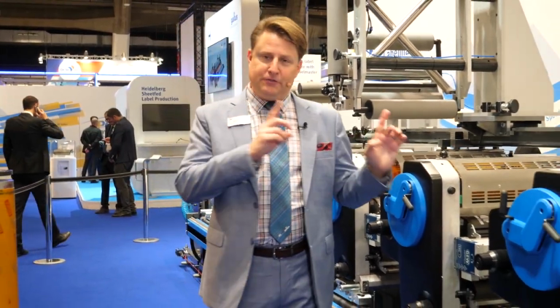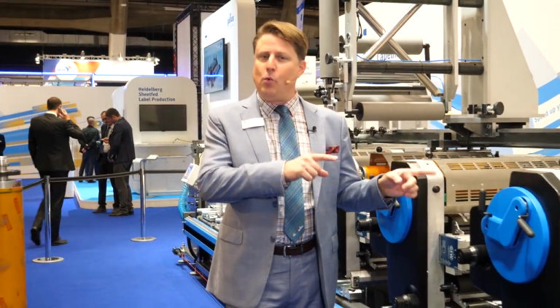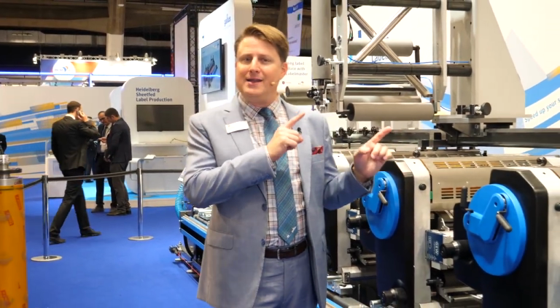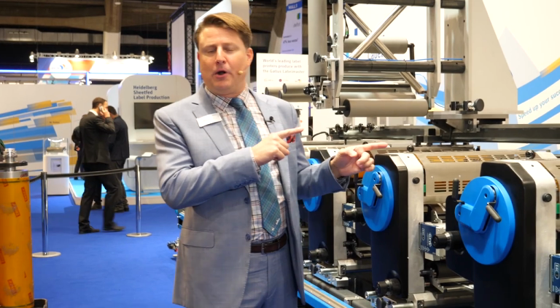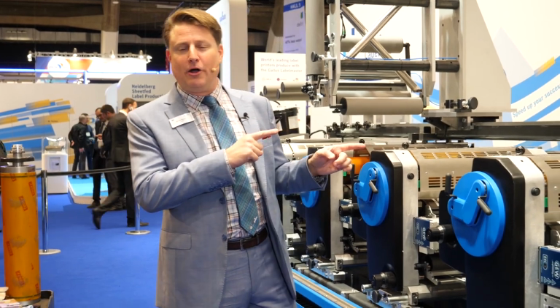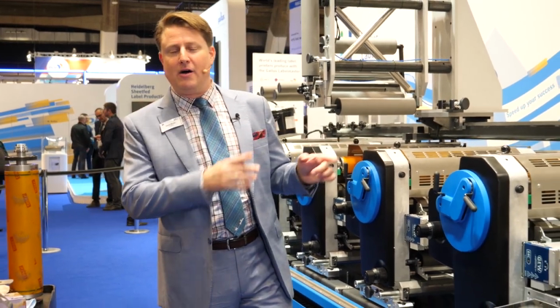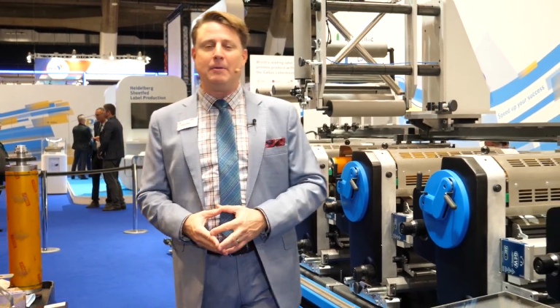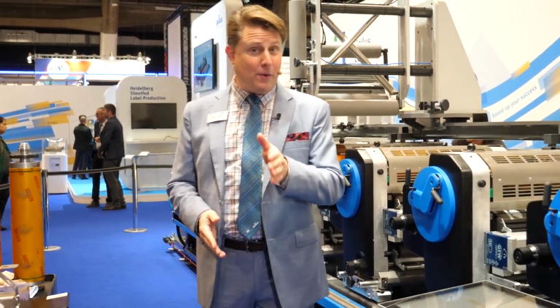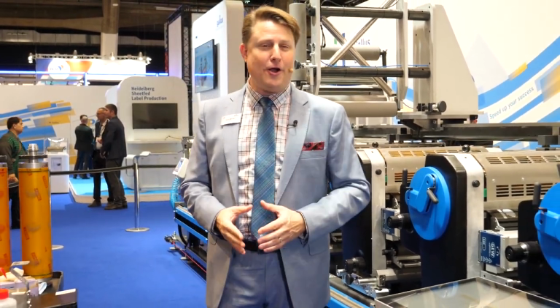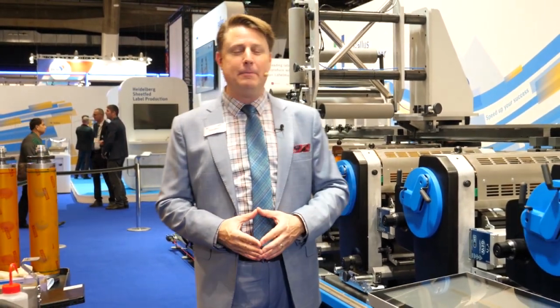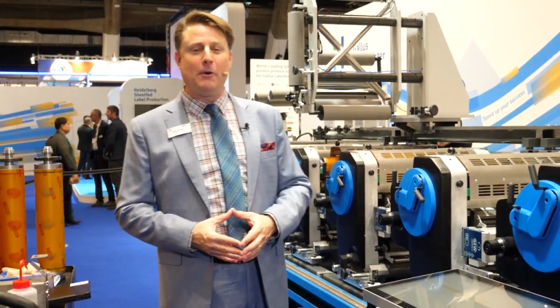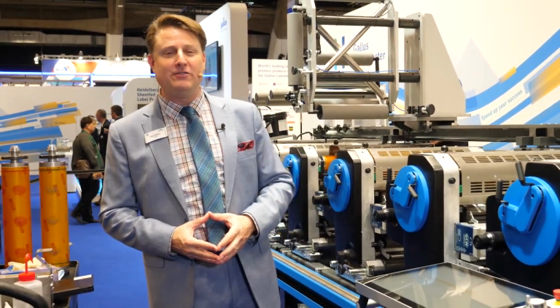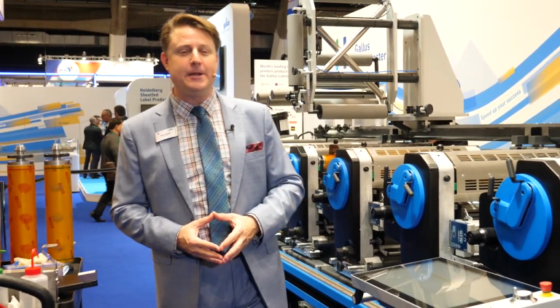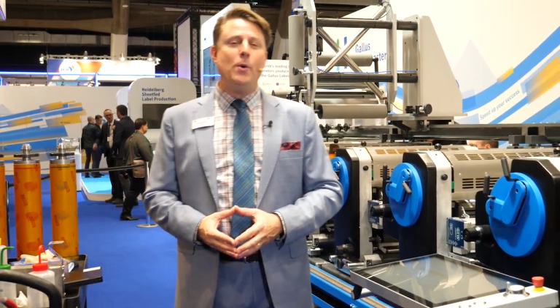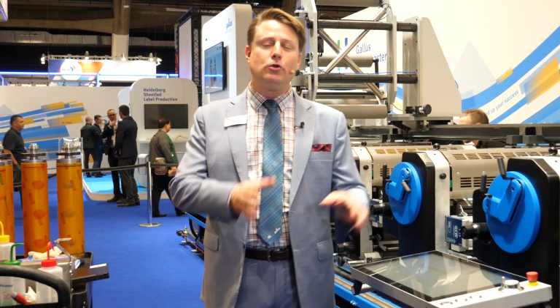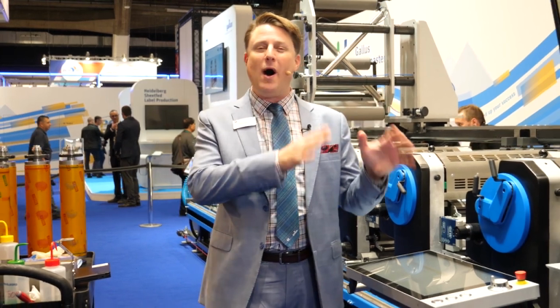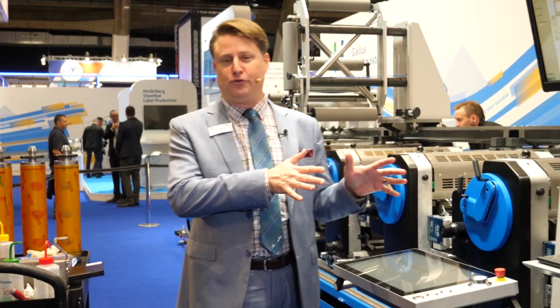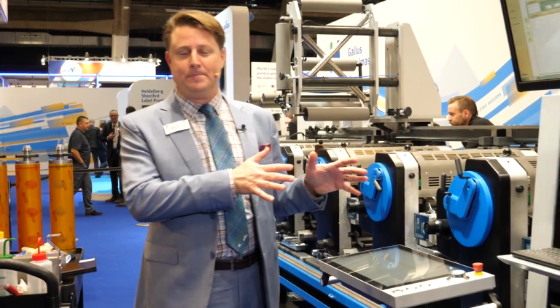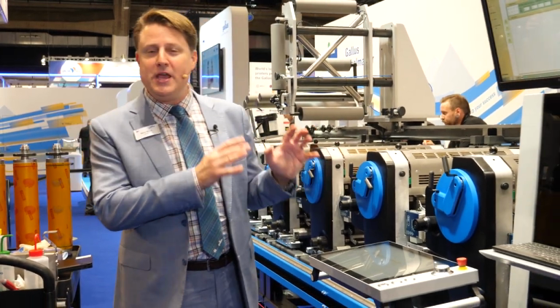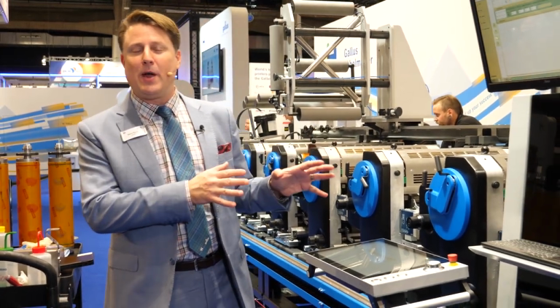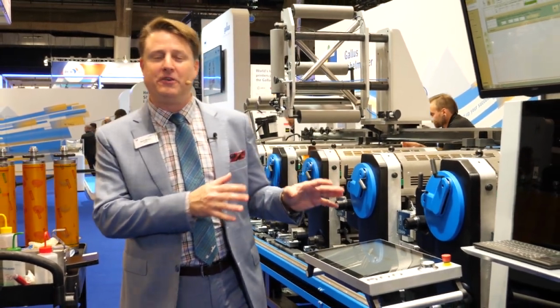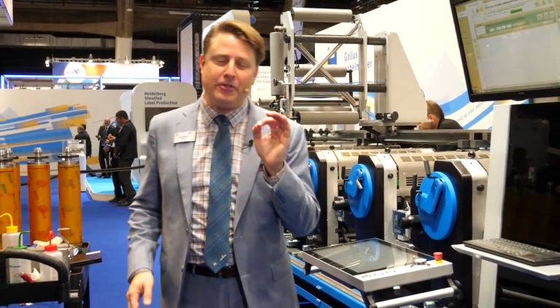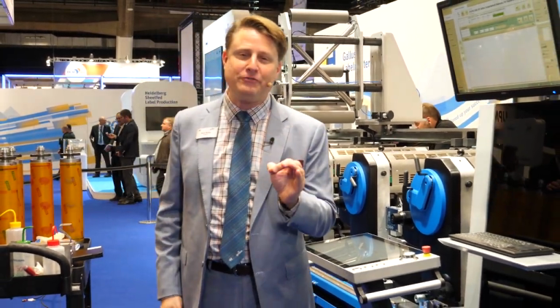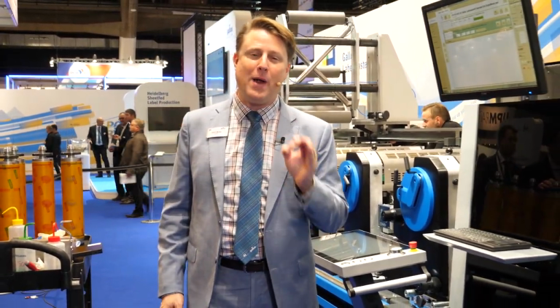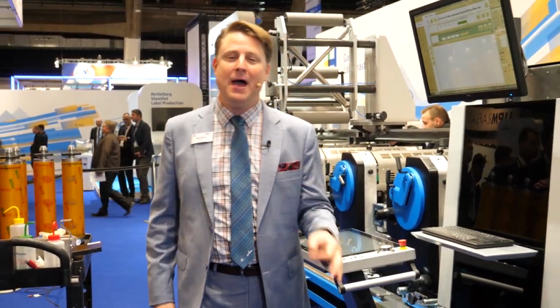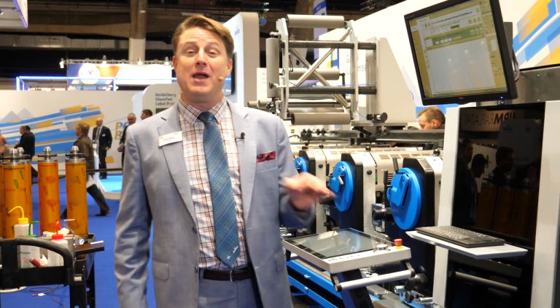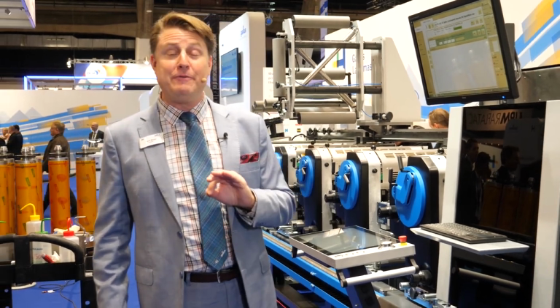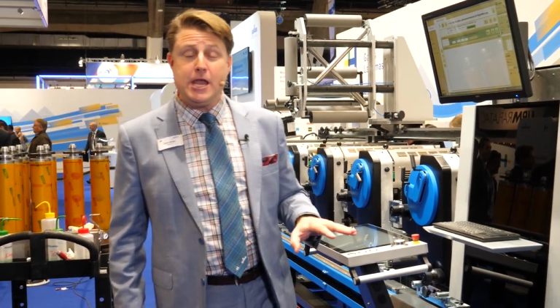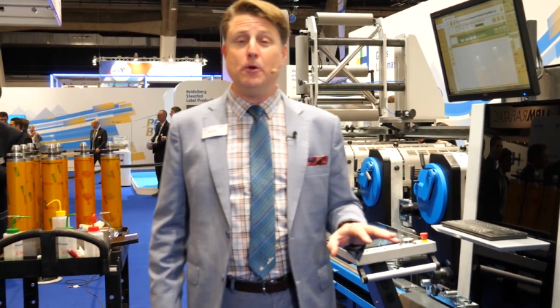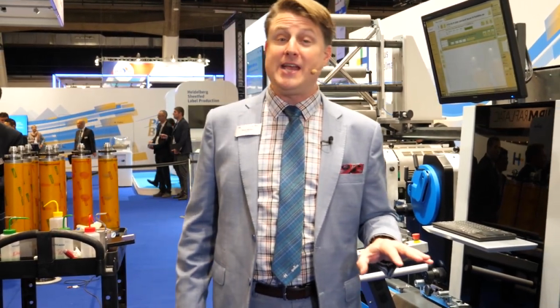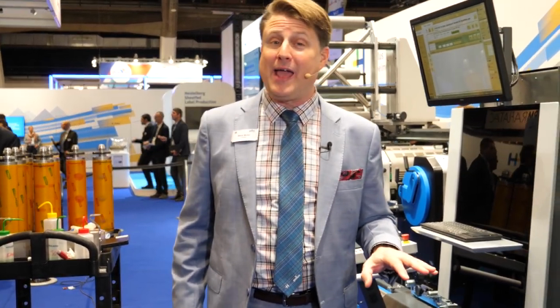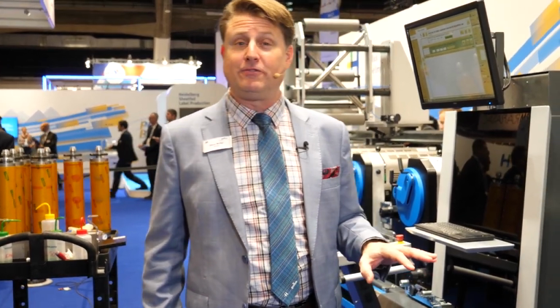Since we announced the product launch of the Label Master right here at Label Expo in 2017, we have sold 100 of these great presses. It is the fastest ramp up that we have ever had for any new product in our Gallus history.